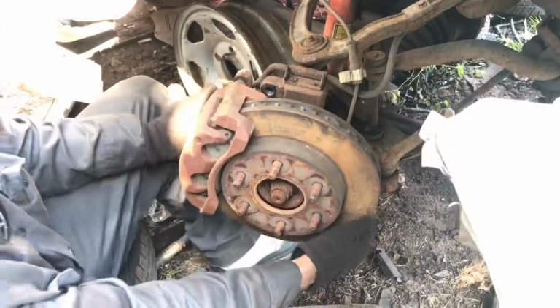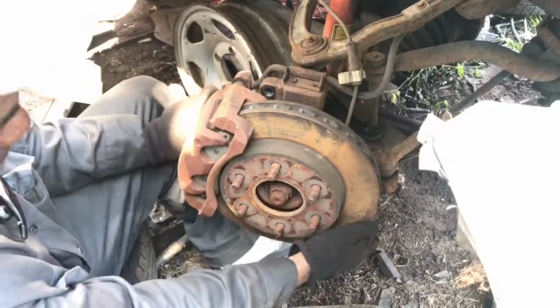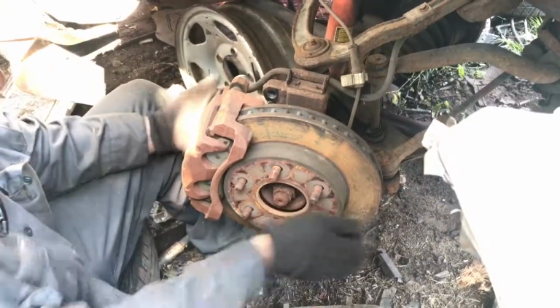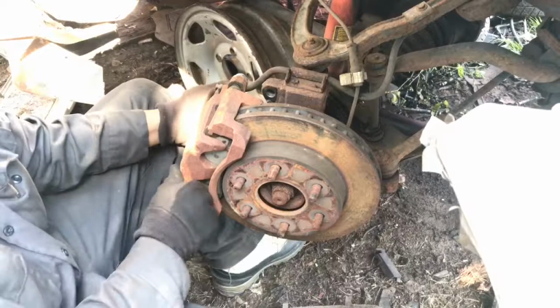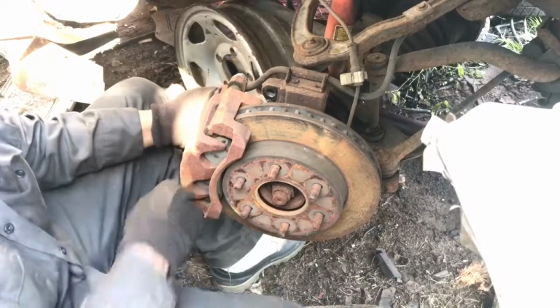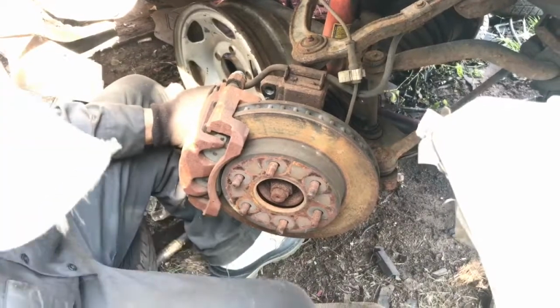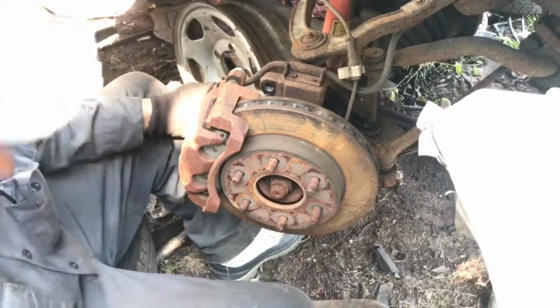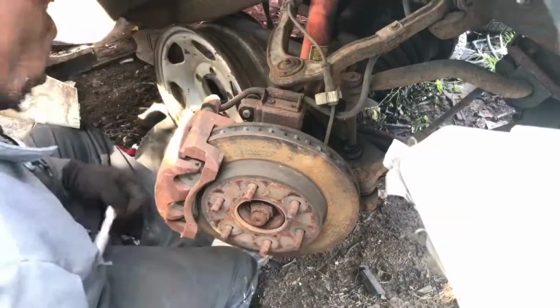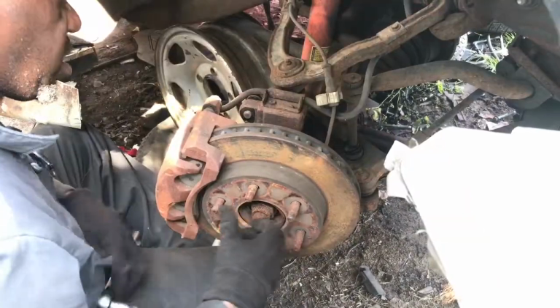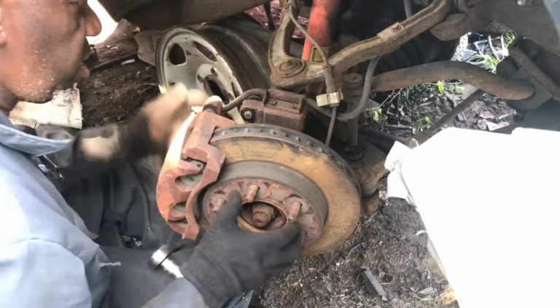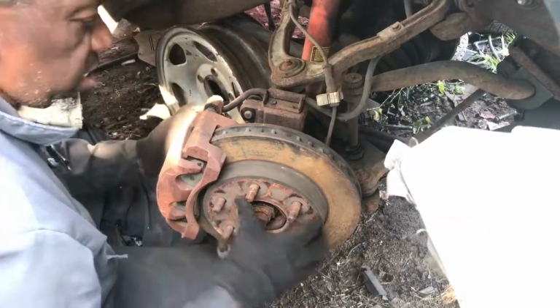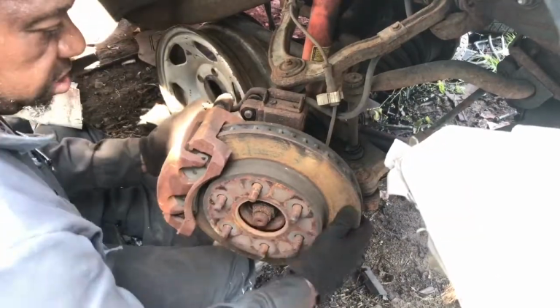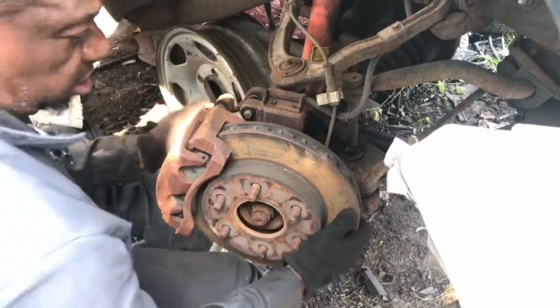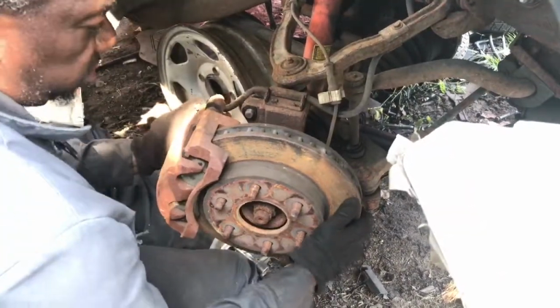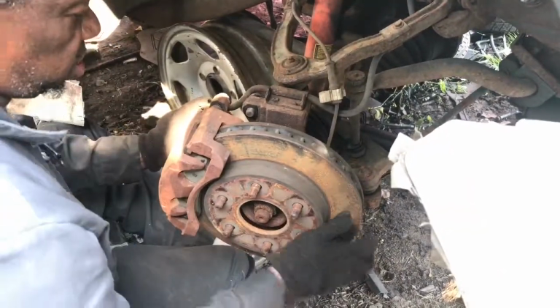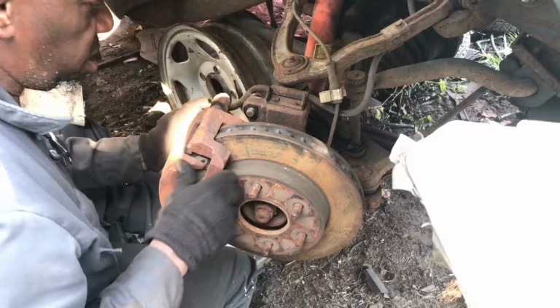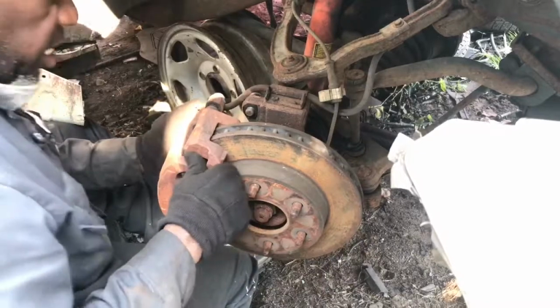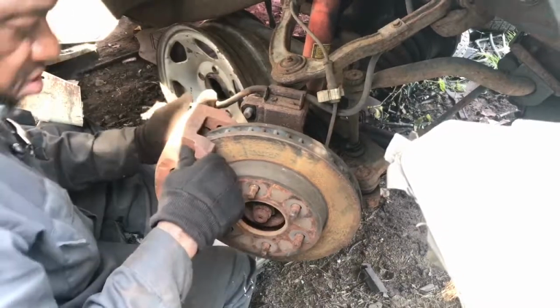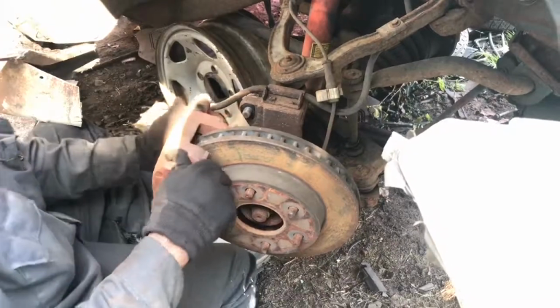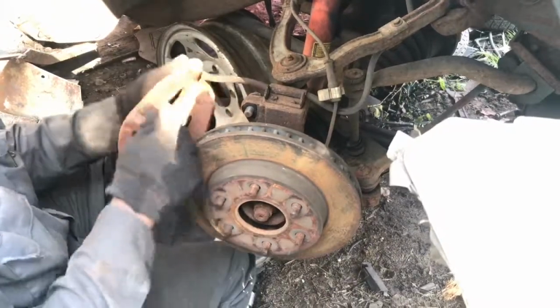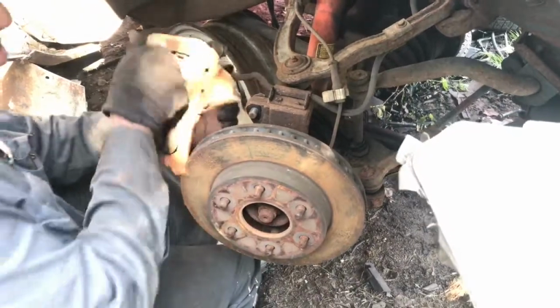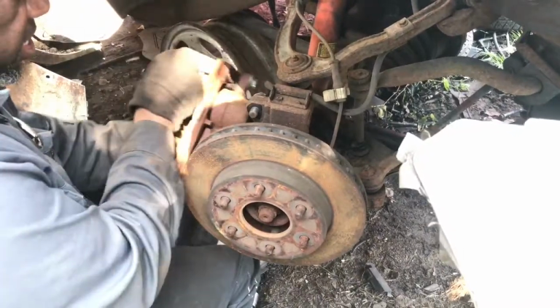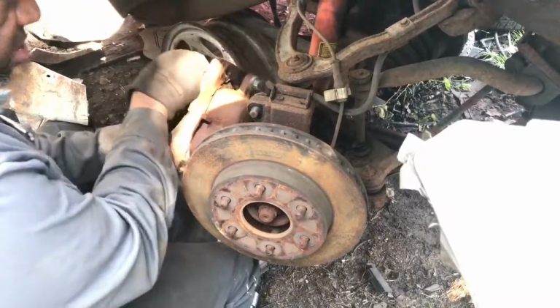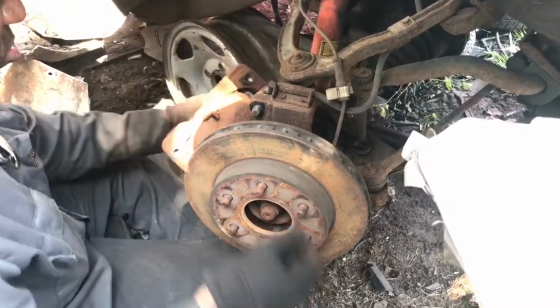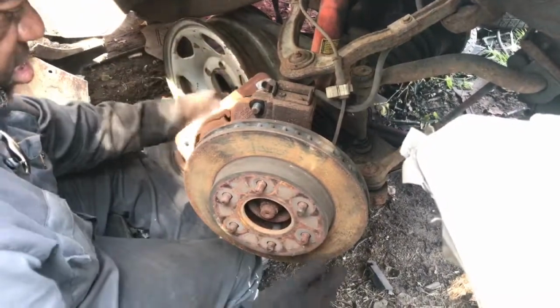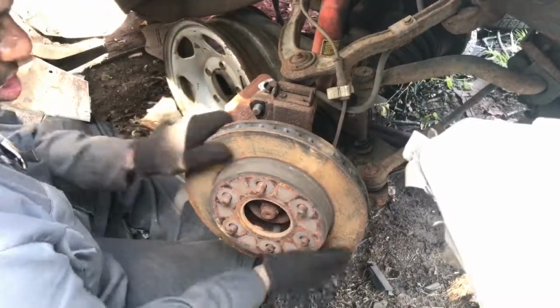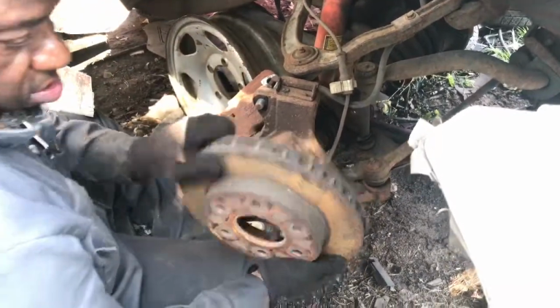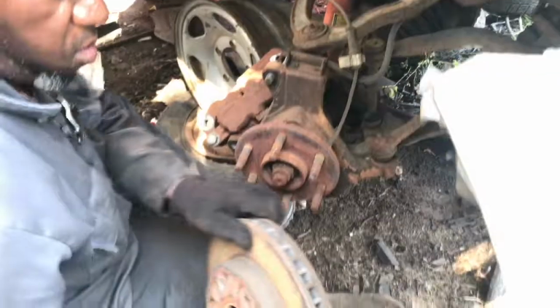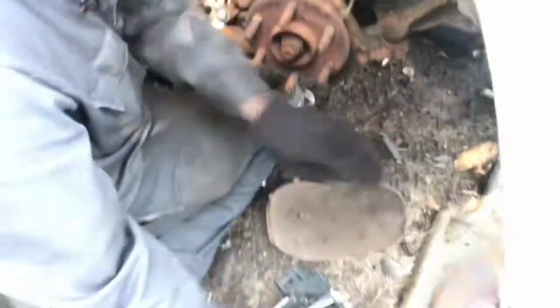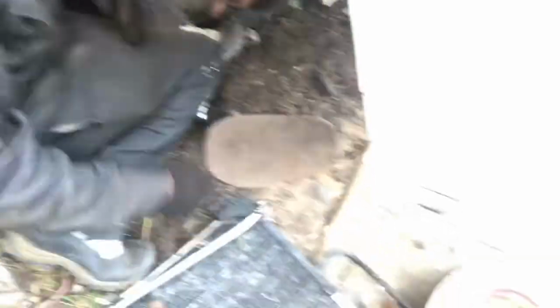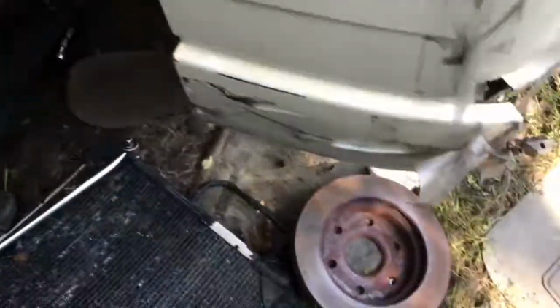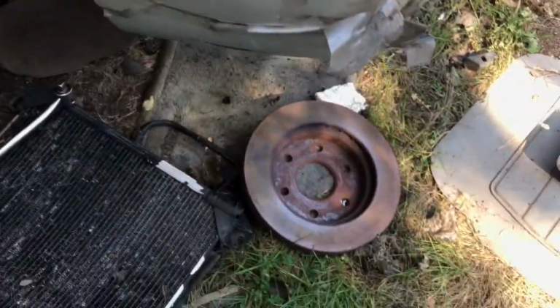Just slide the whole thing off, caliper and all, and then pull that. There you go, there you go — voila, all set.